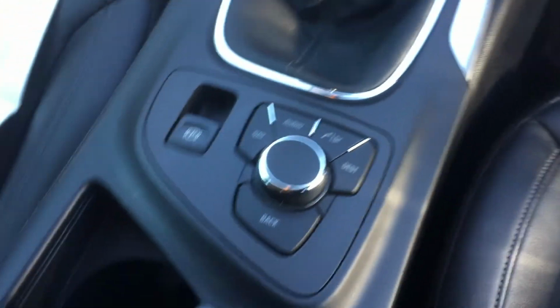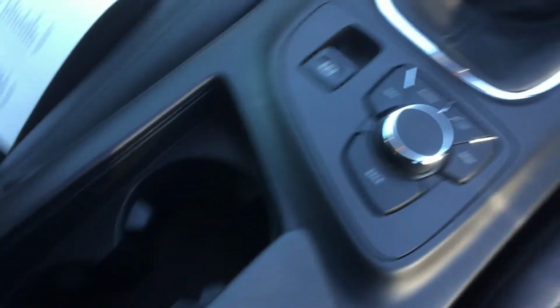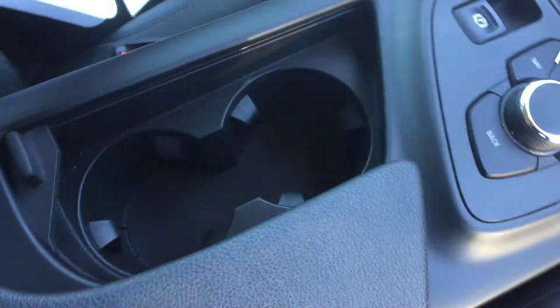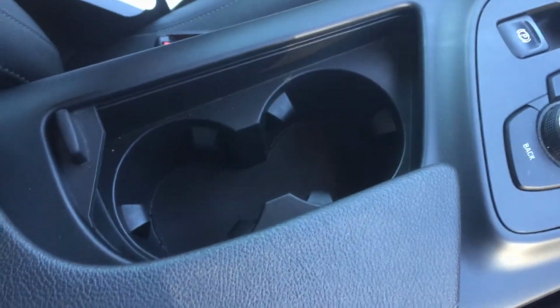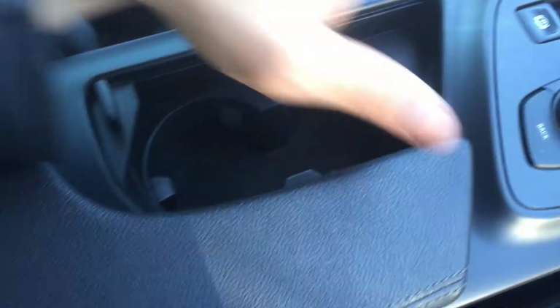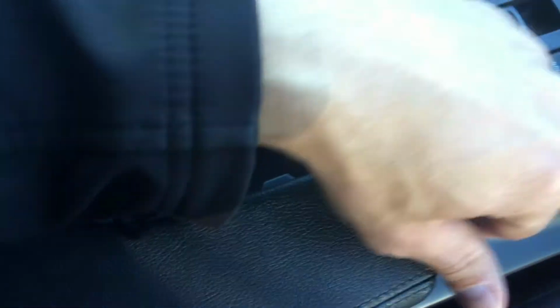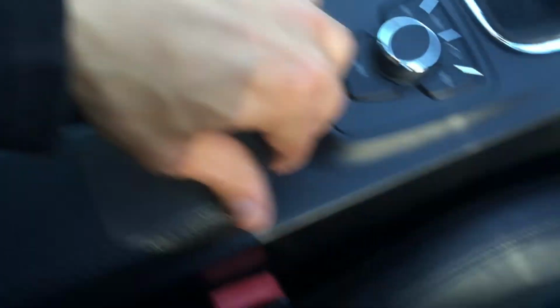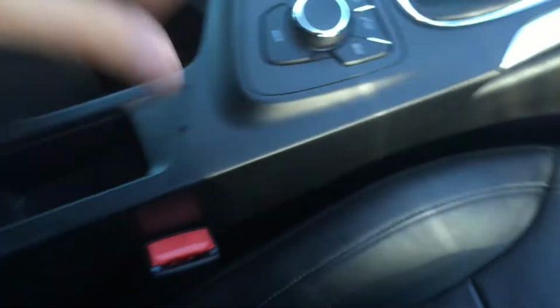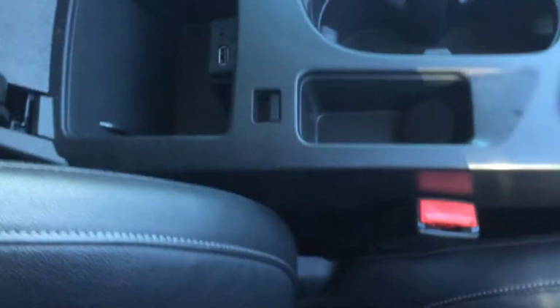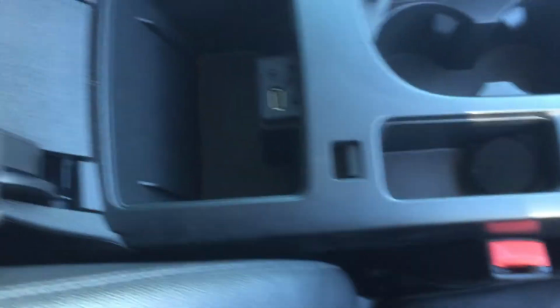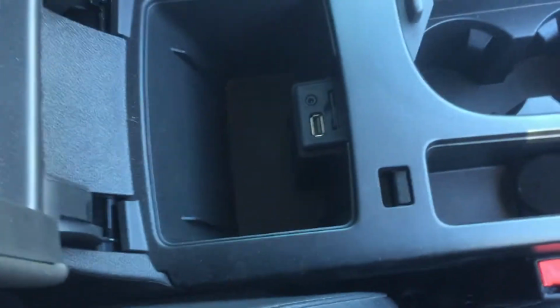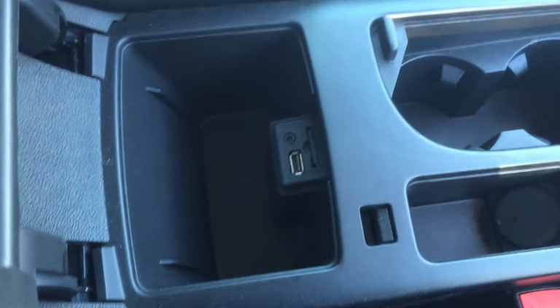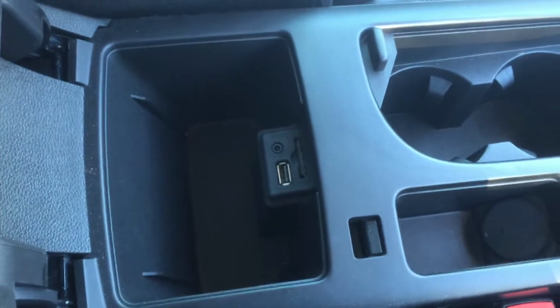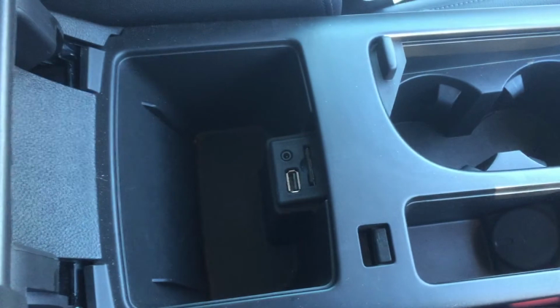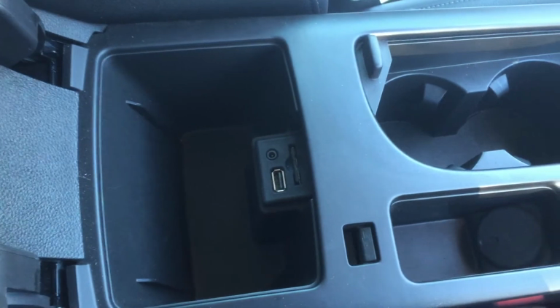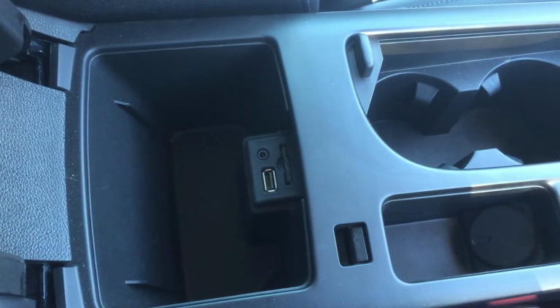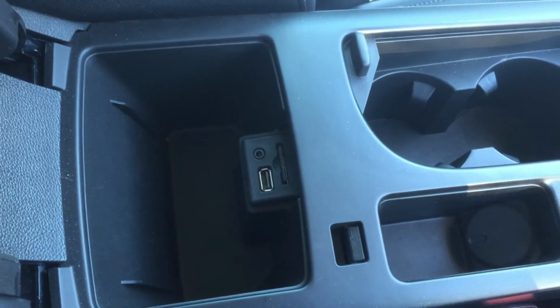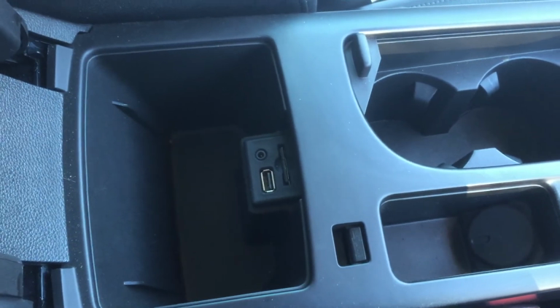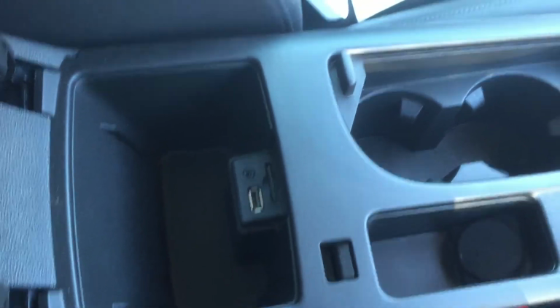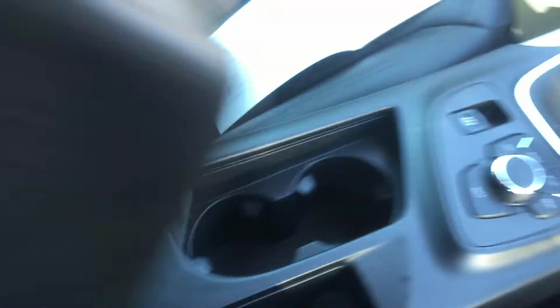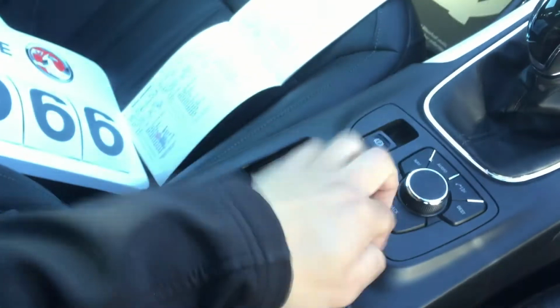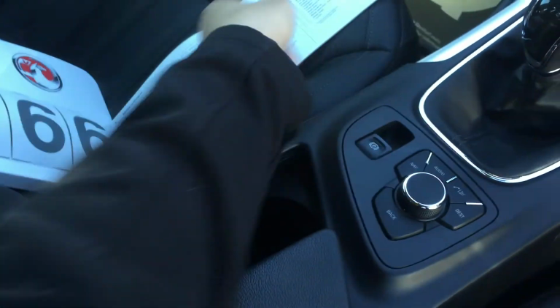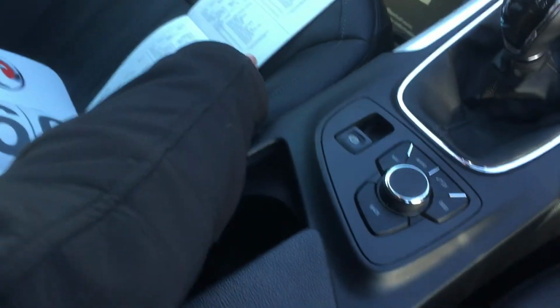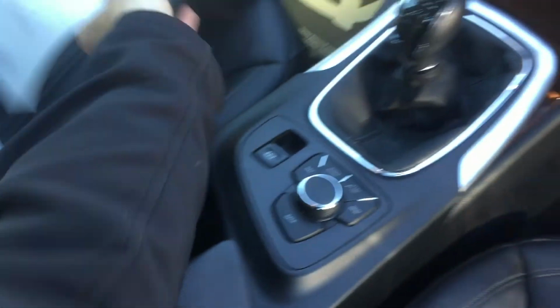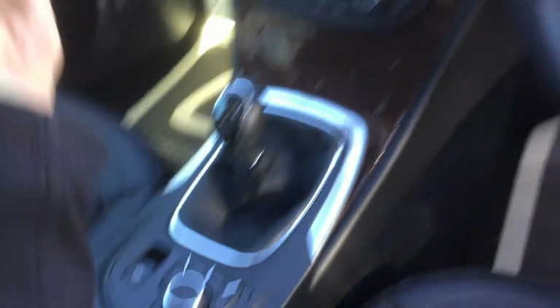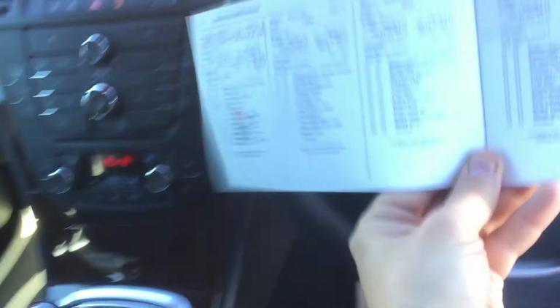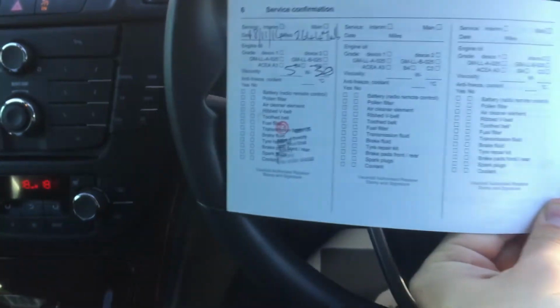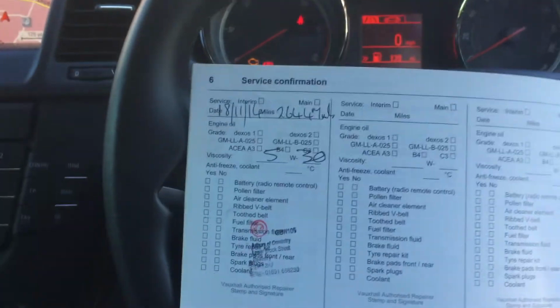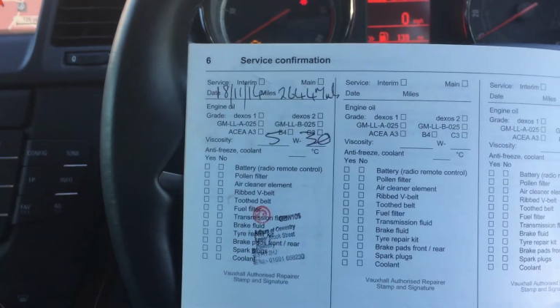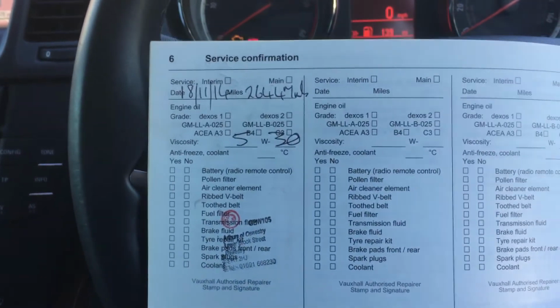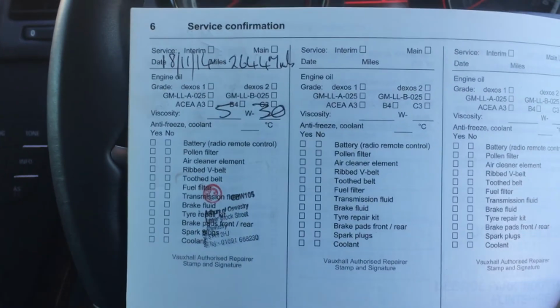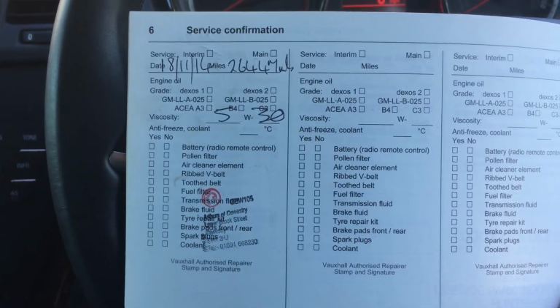There's plenty of storage space and some cupholders. Underneath the armrest you can also see the USB port again. This car also has a full service history.